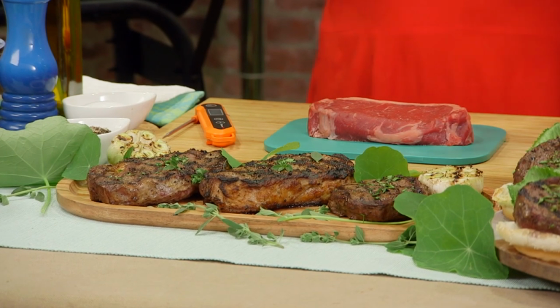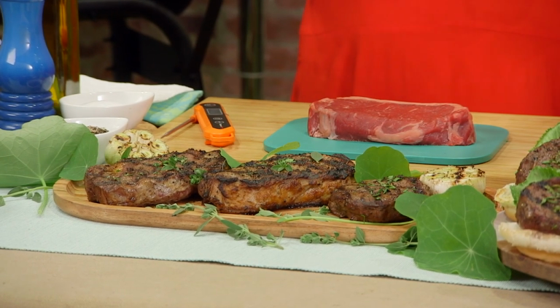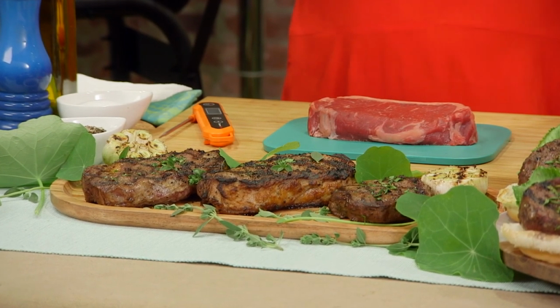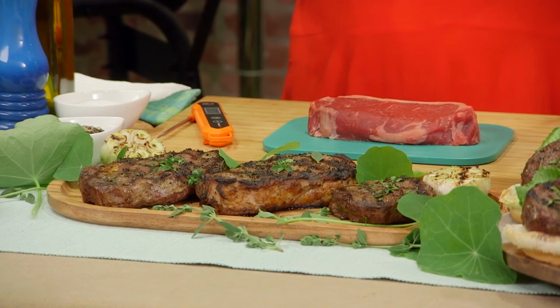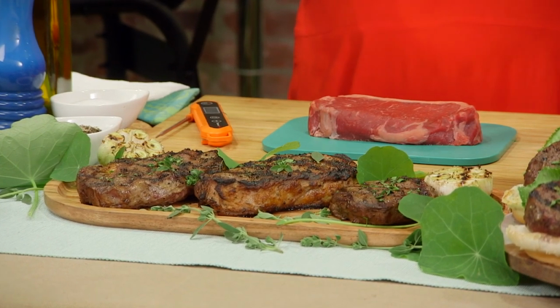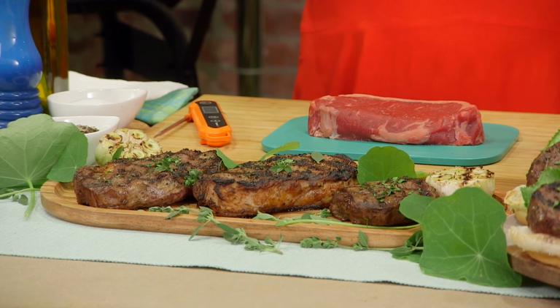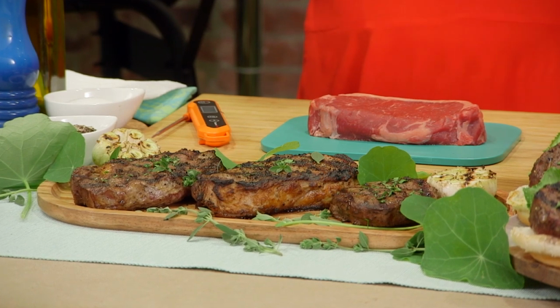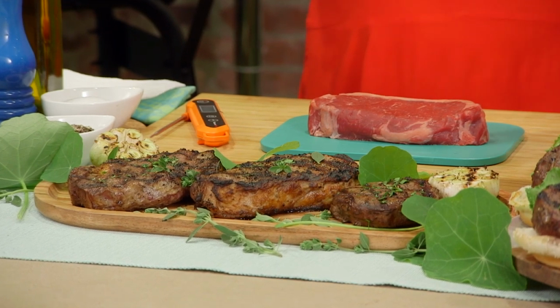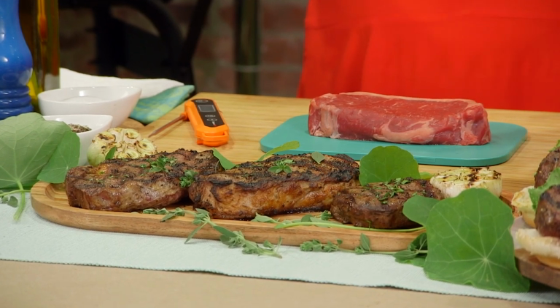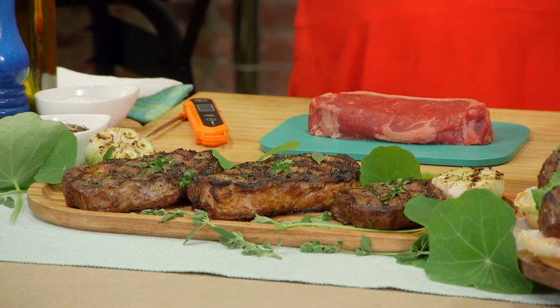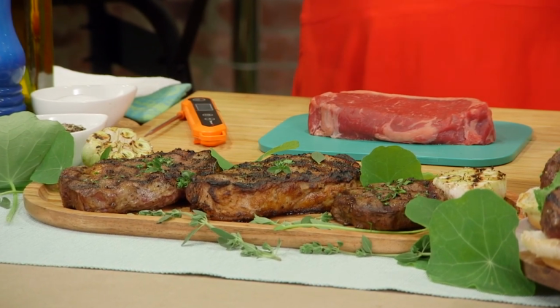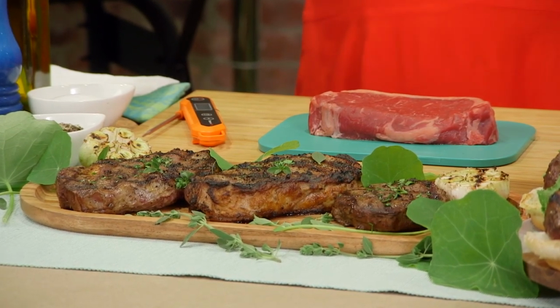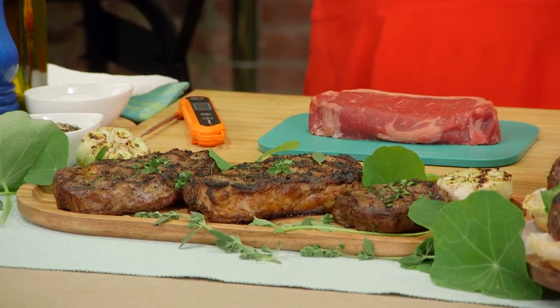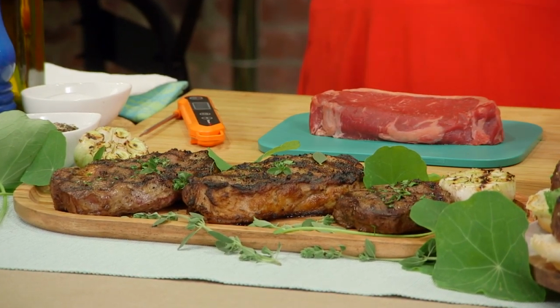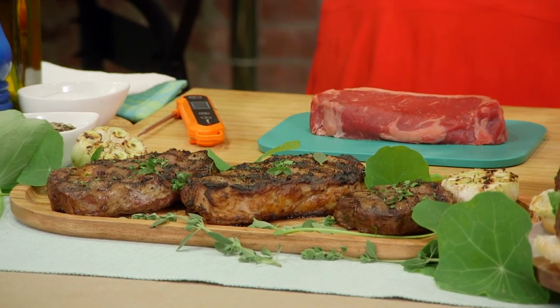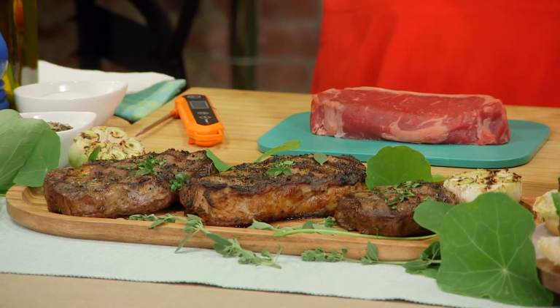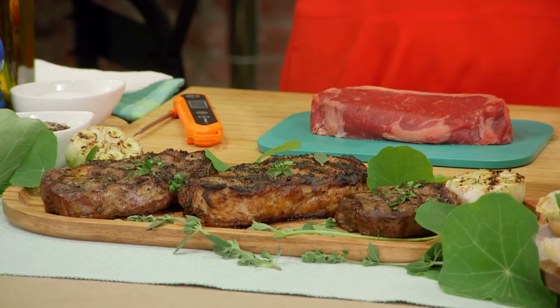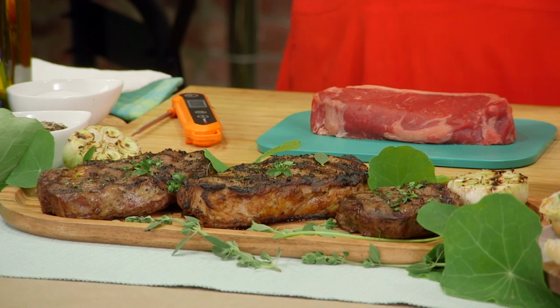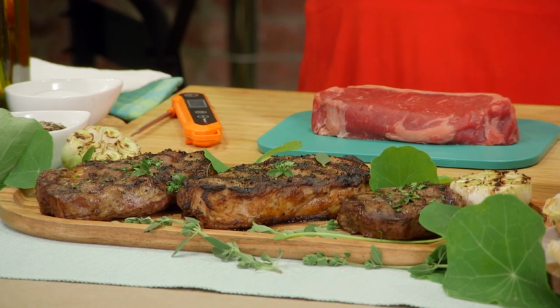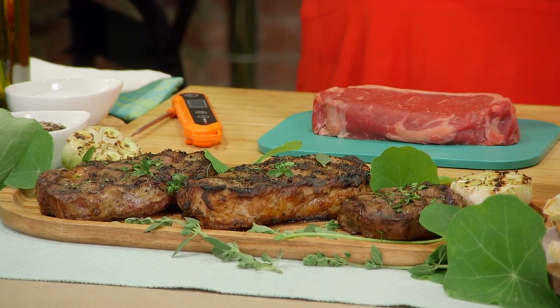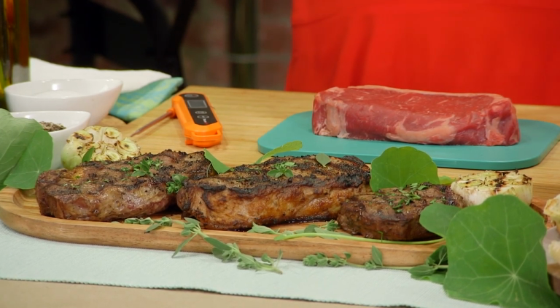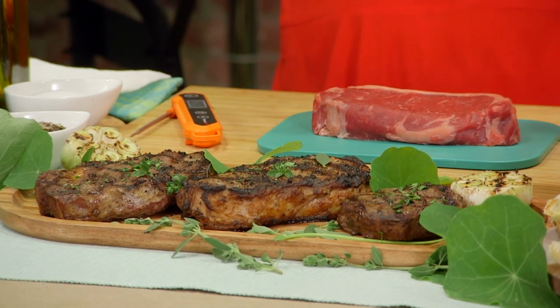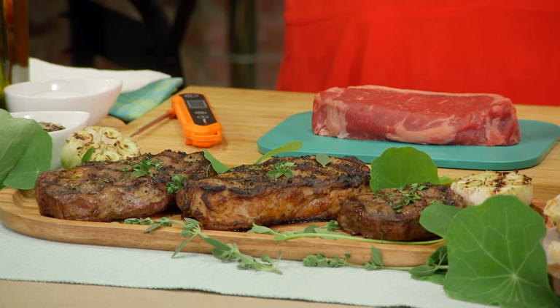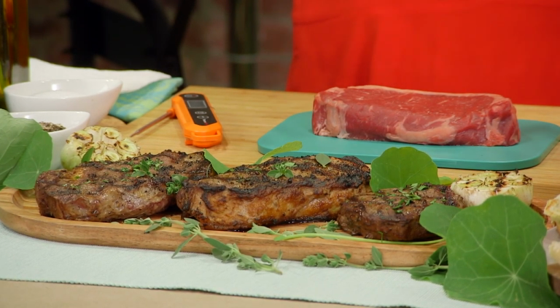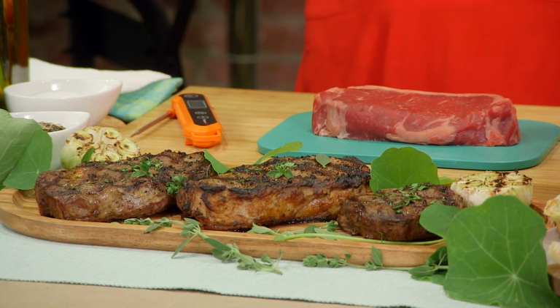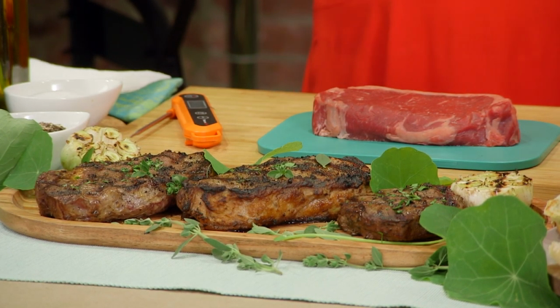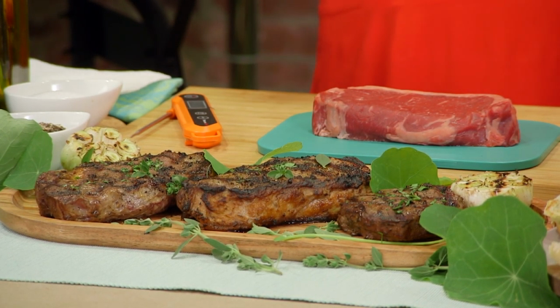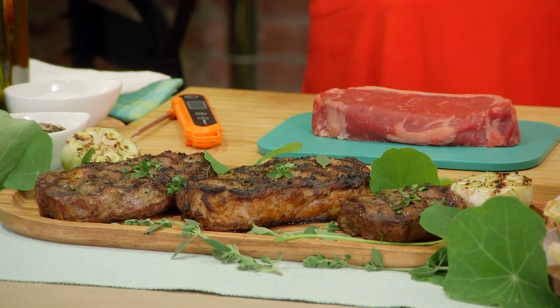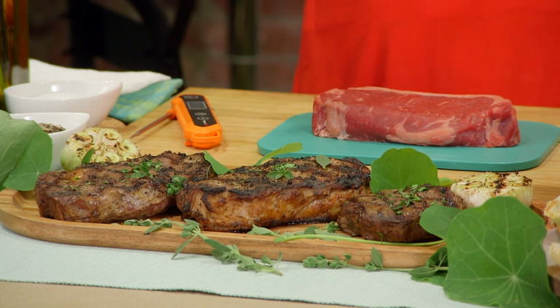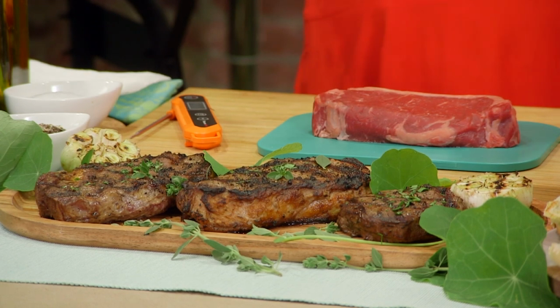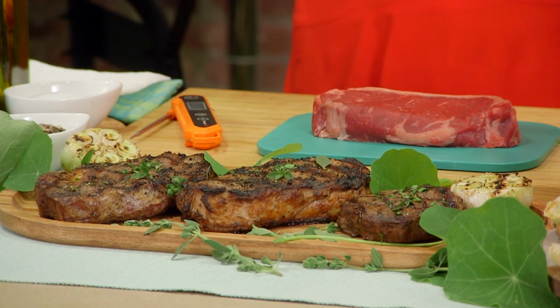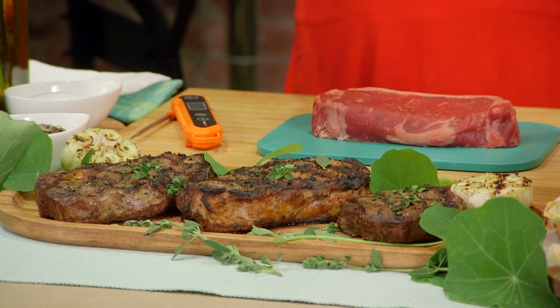I also love that Pre has all our favorite cuts of meat. Some people in my family like a filet, others like a ribeye. I personally love the New York strip. They even do the burgers. So all our favorite cuts of meat, grass-fed, grass-finished.